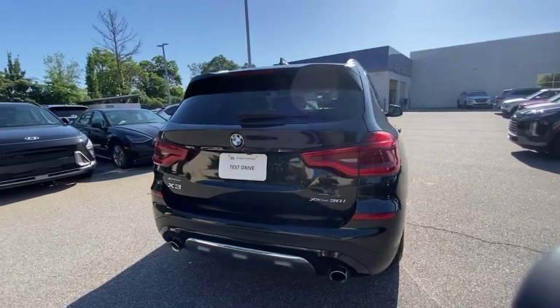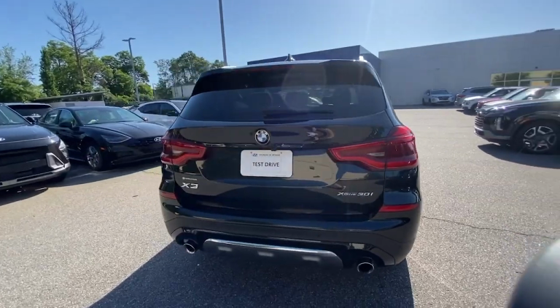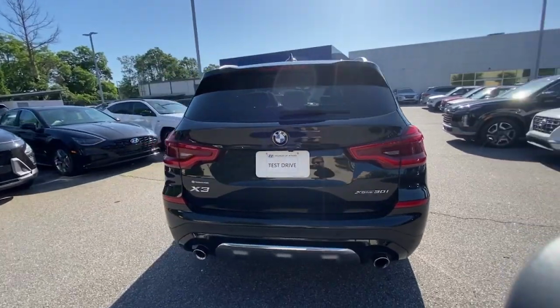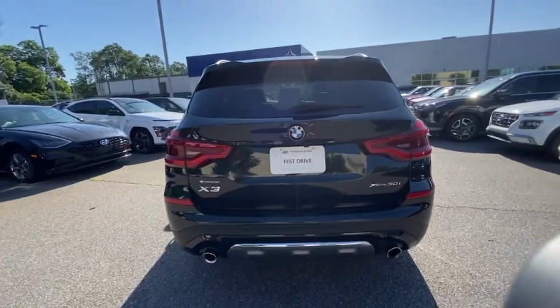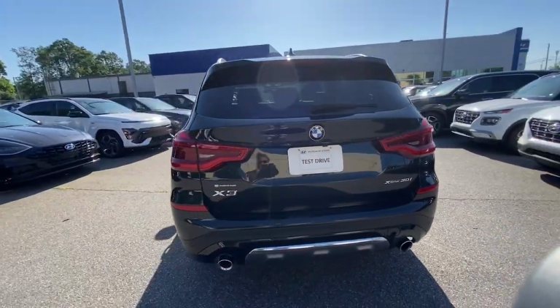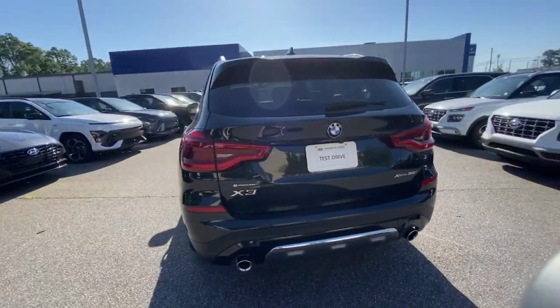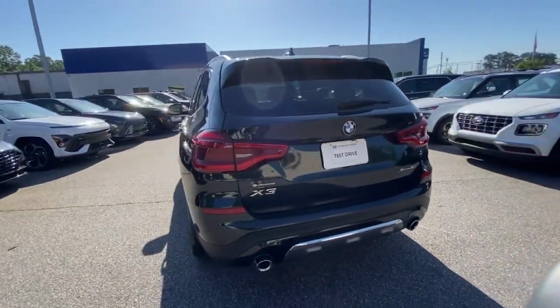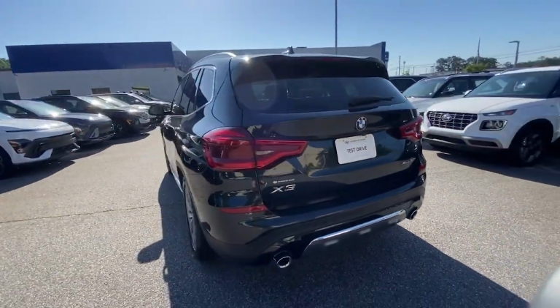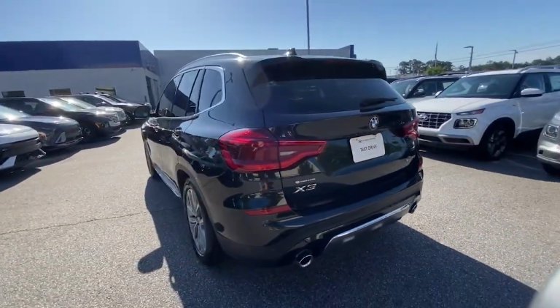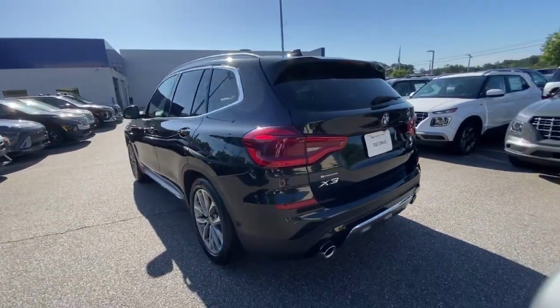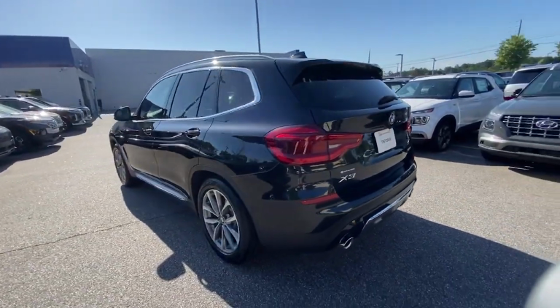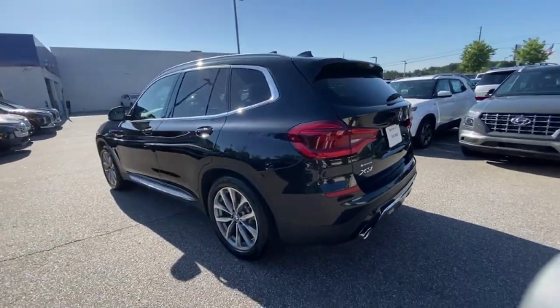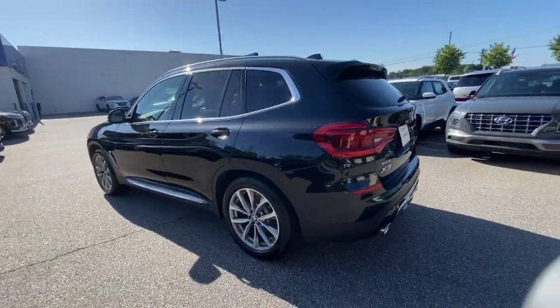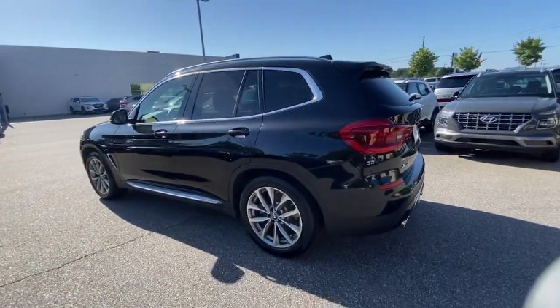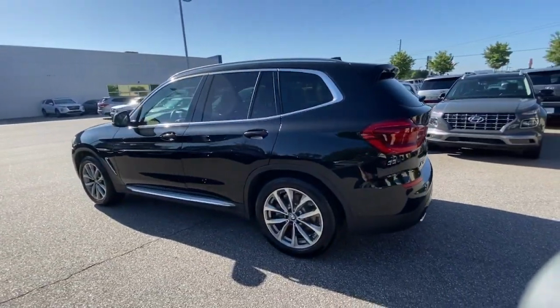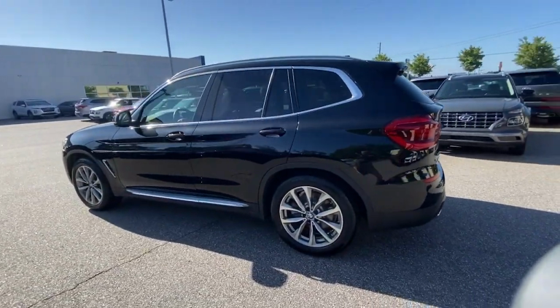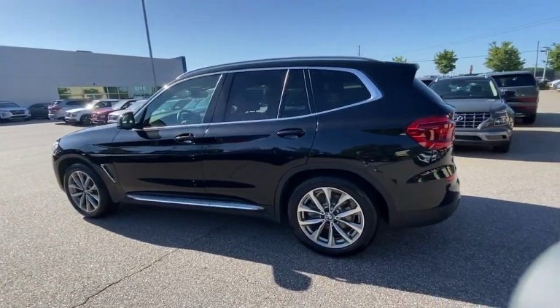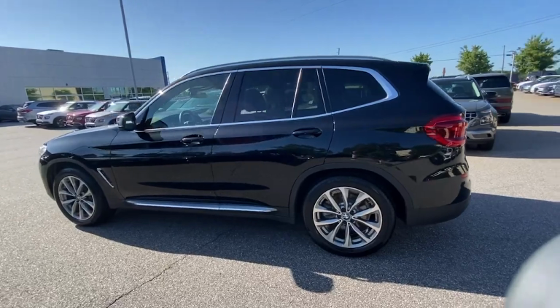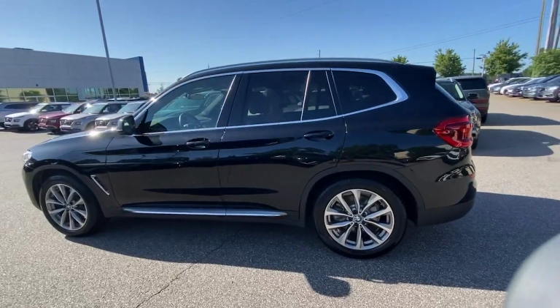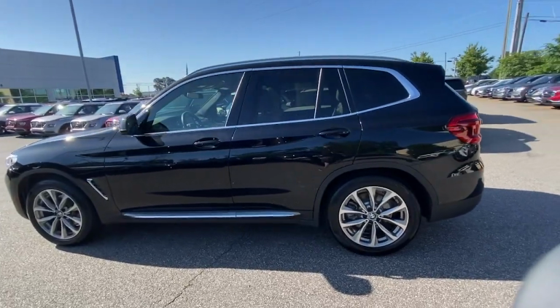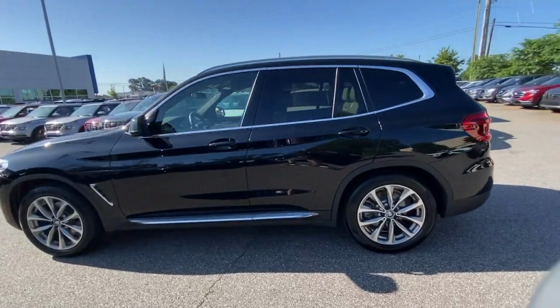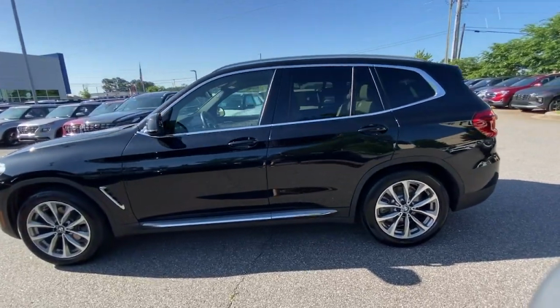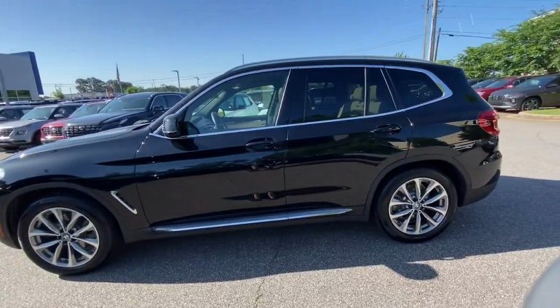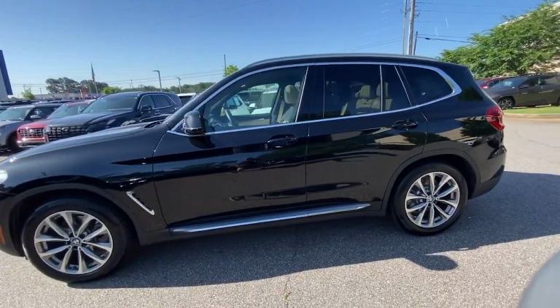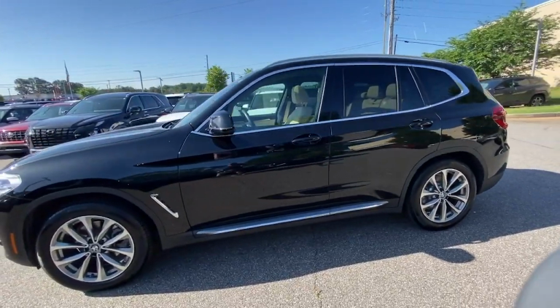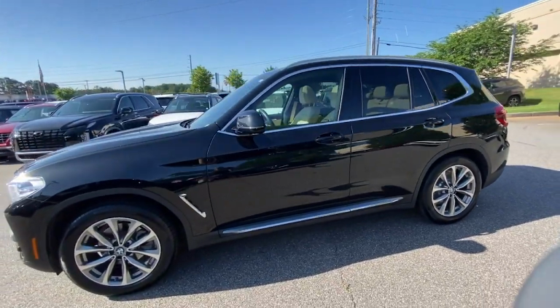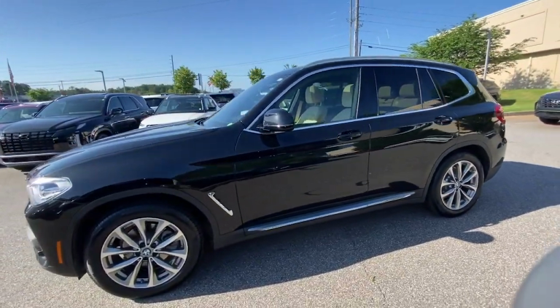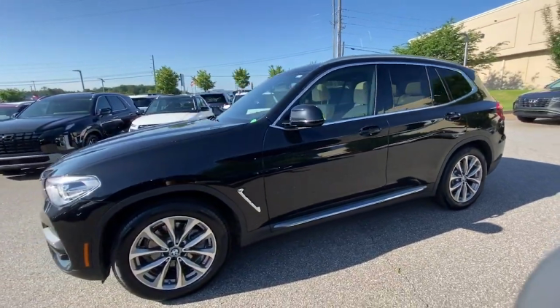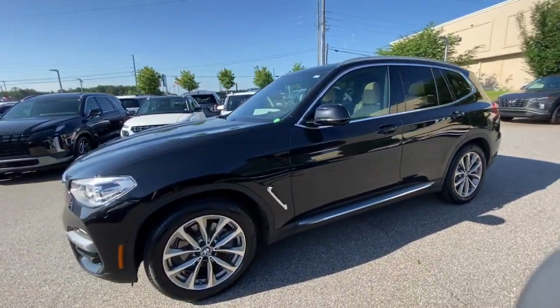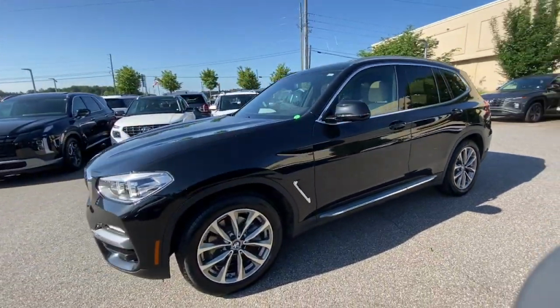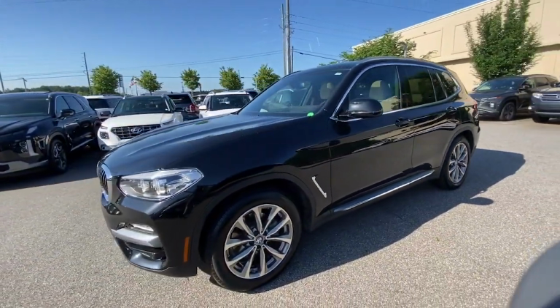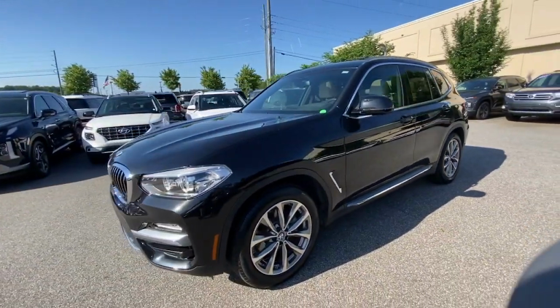The X3 delivers intelligent technology to keep you safe and connected, the can-do functionality of an SUV, and motorsport heritage that purrs beneath your hand.